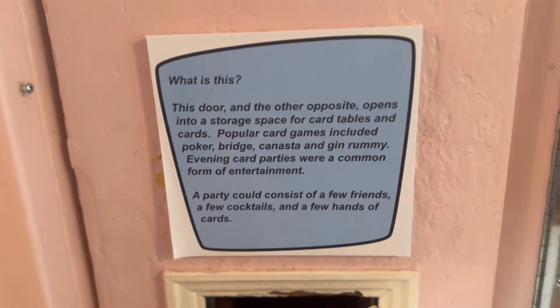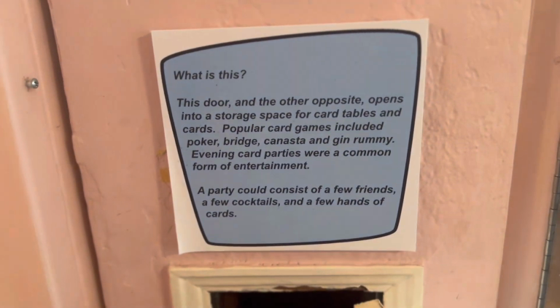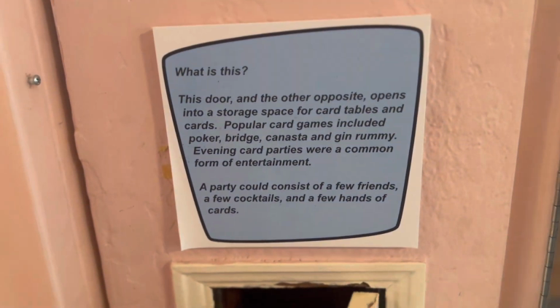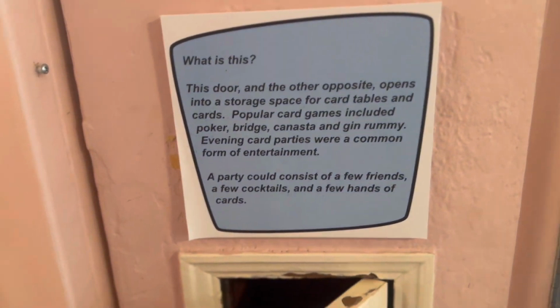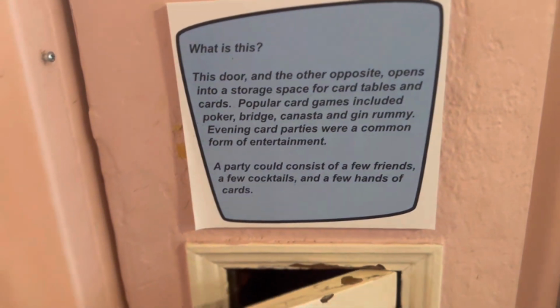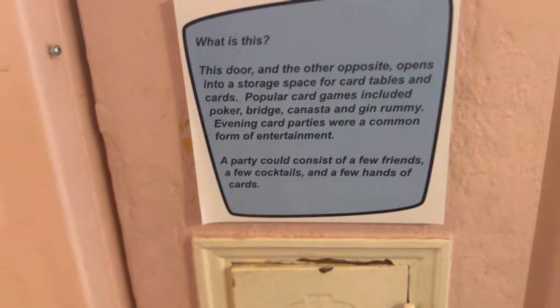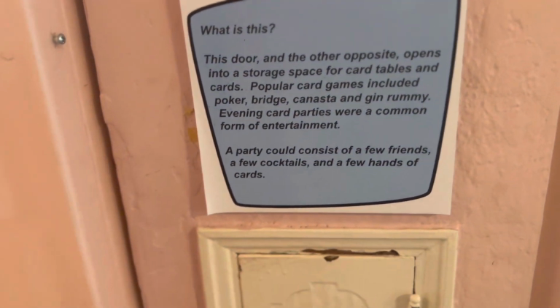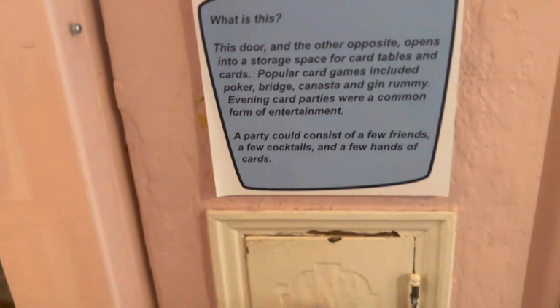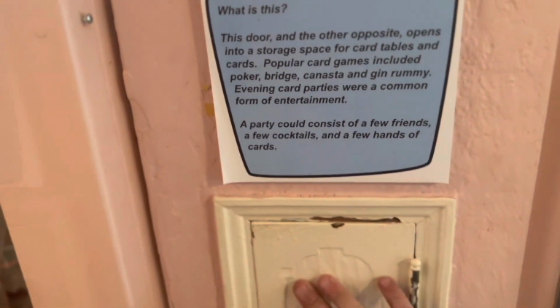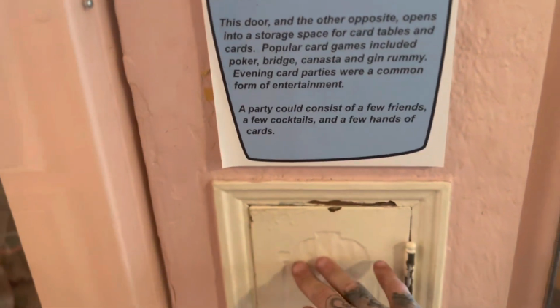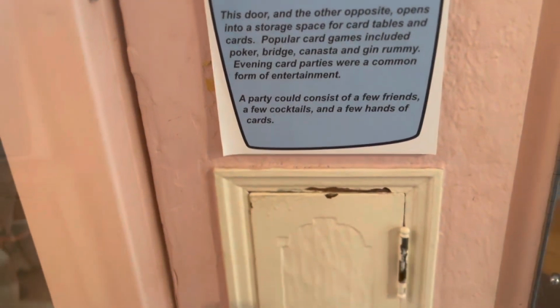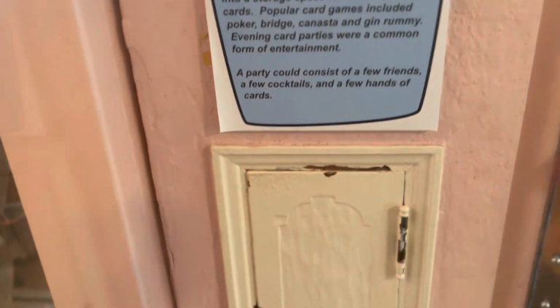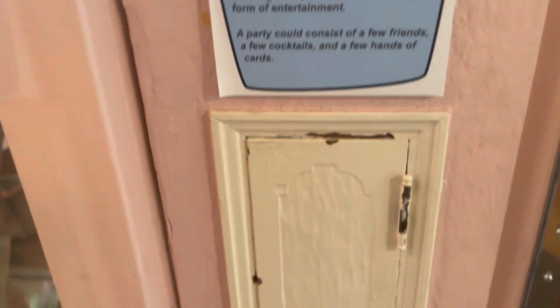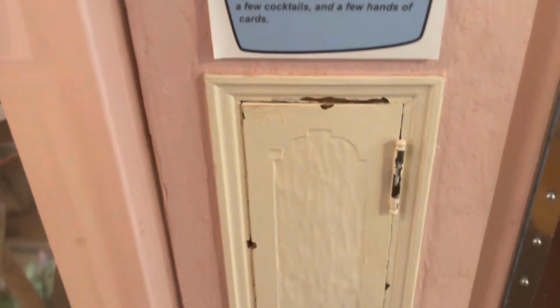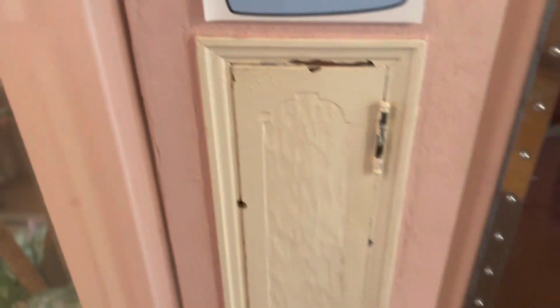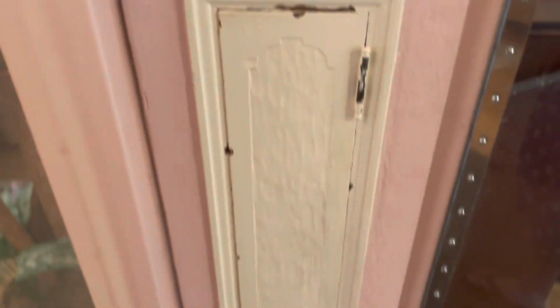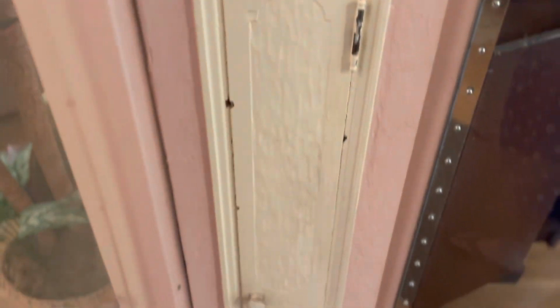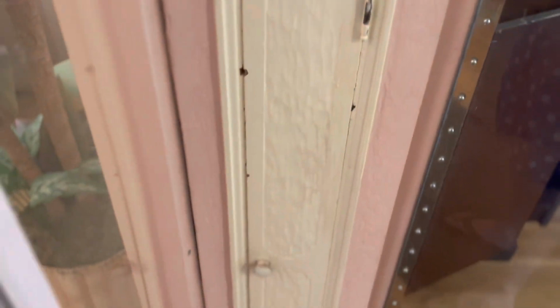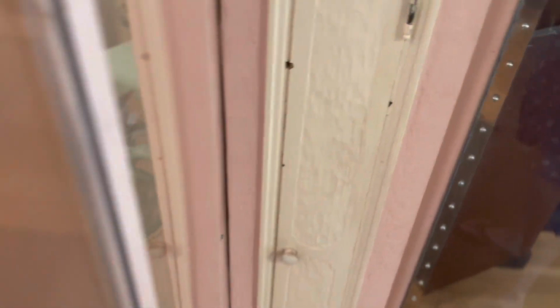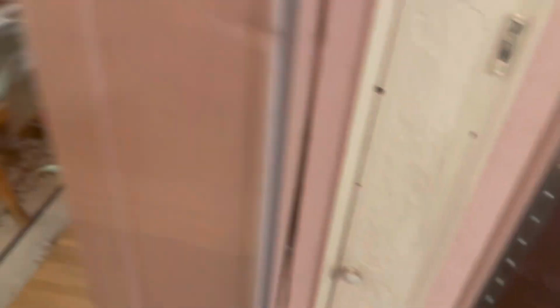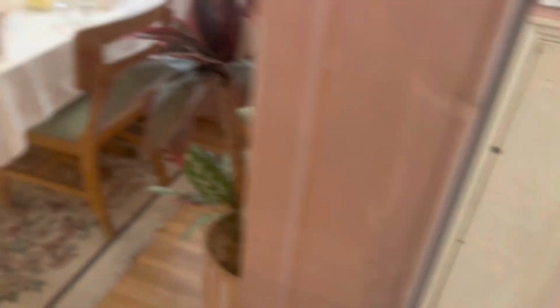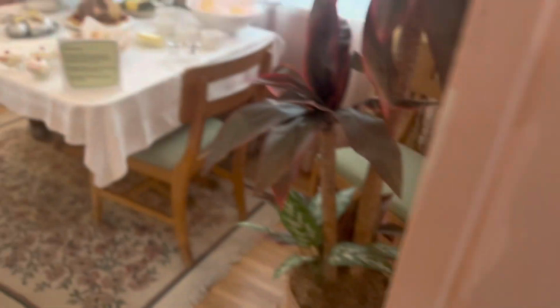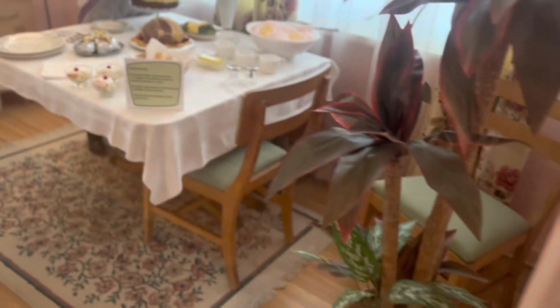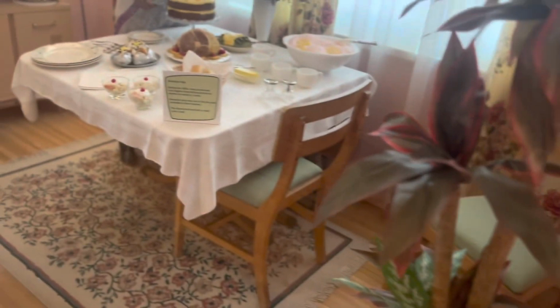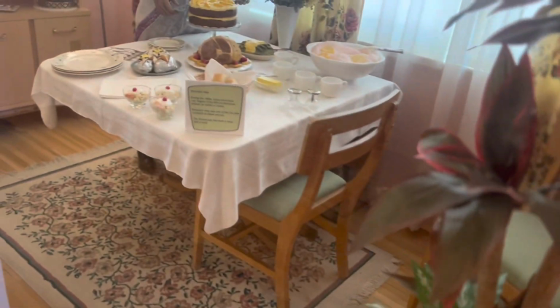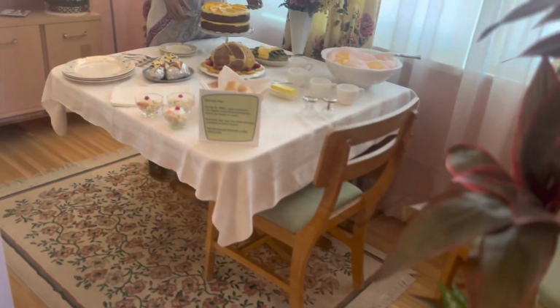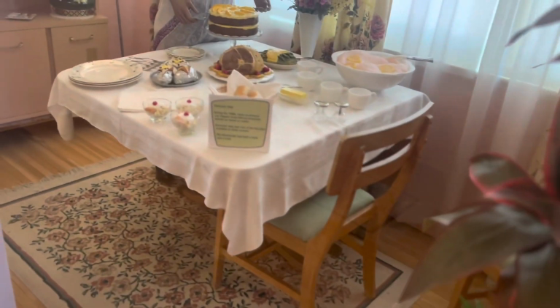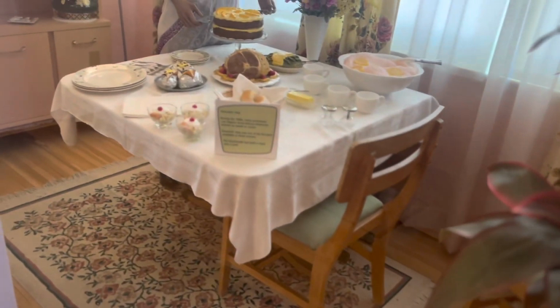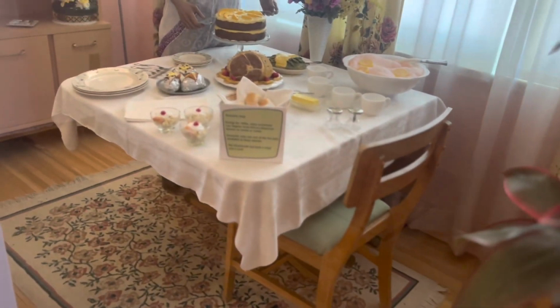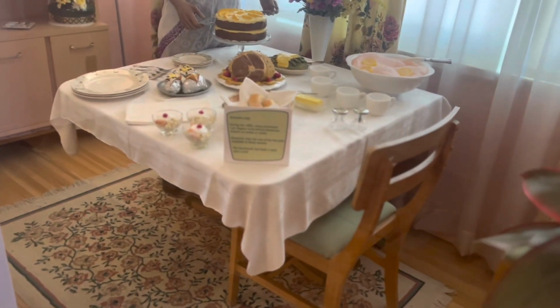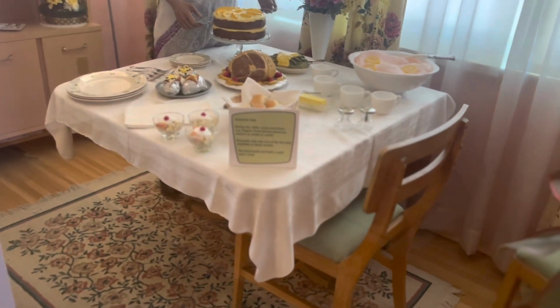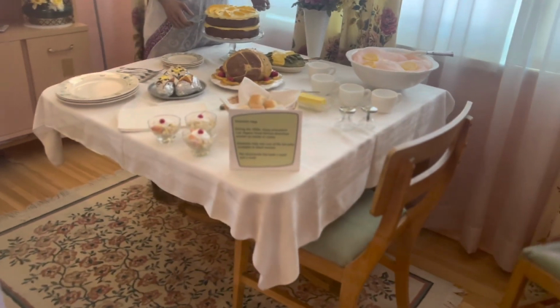You can see this little door — this is where they would put tables, a card table, or chairs to play. Just little vintage touches that you don't see anymore.